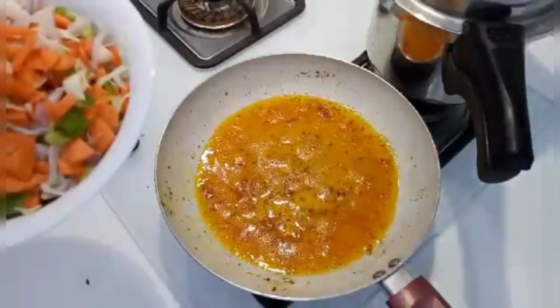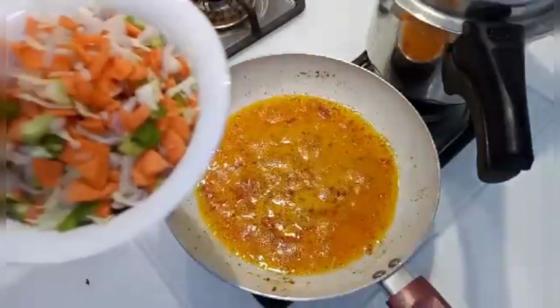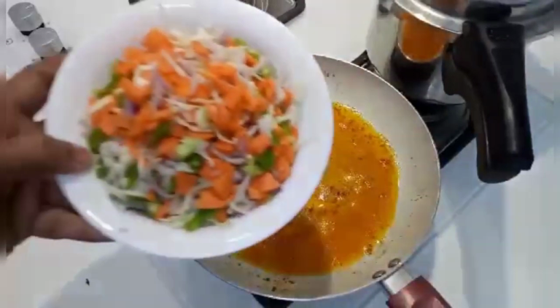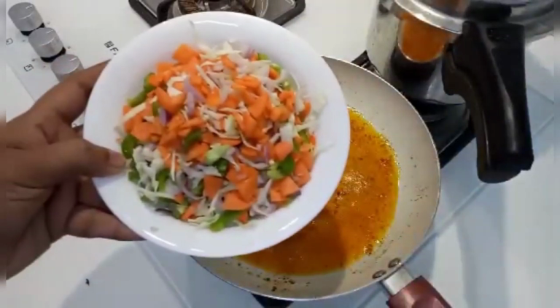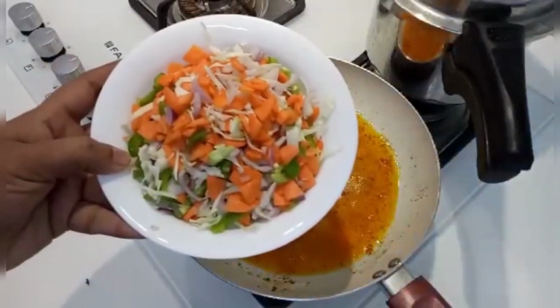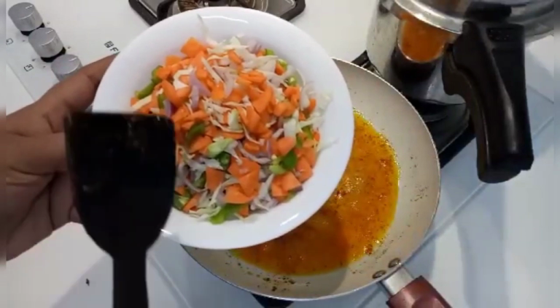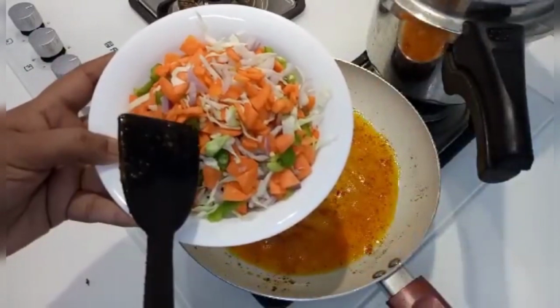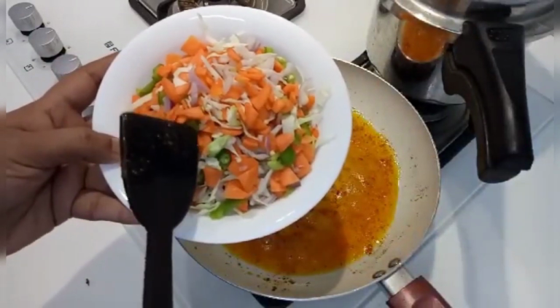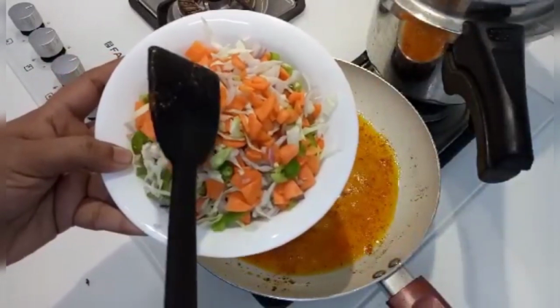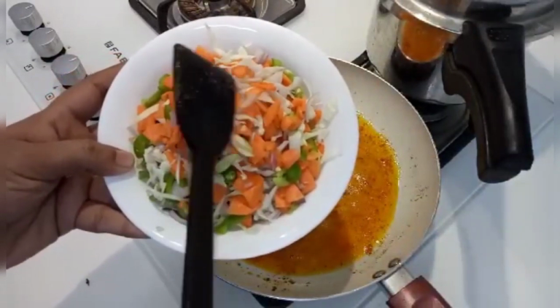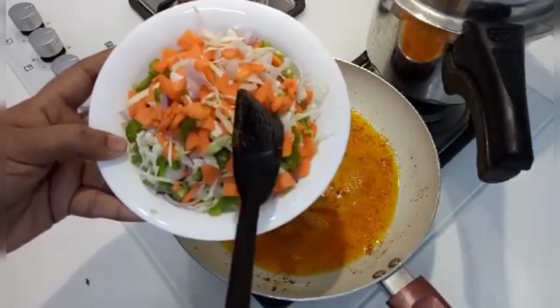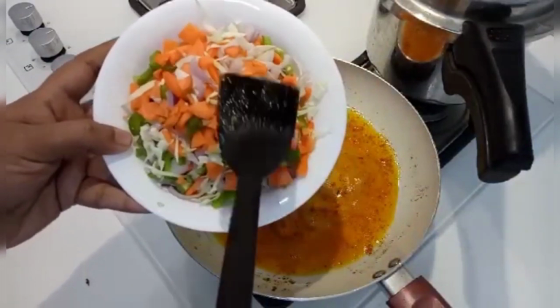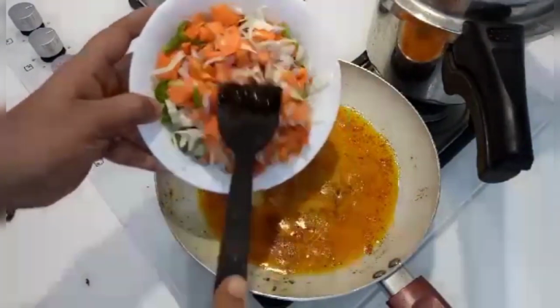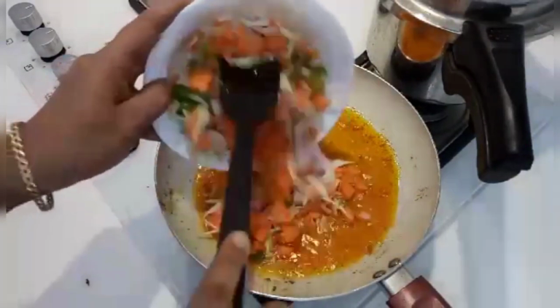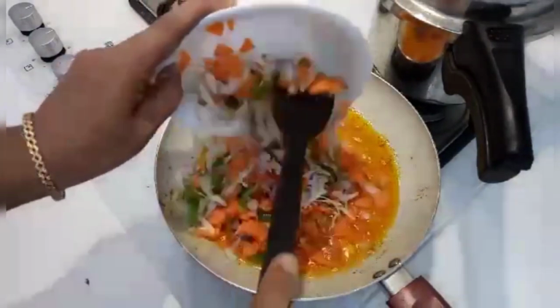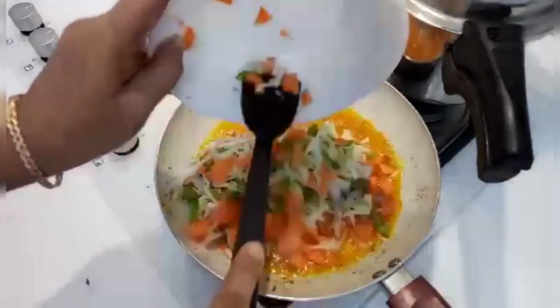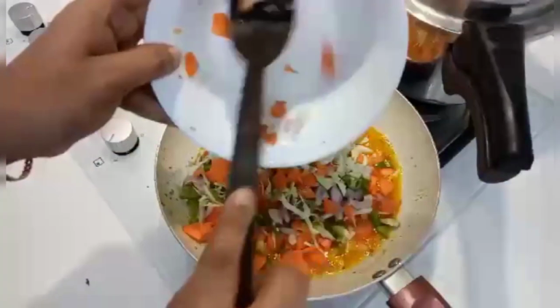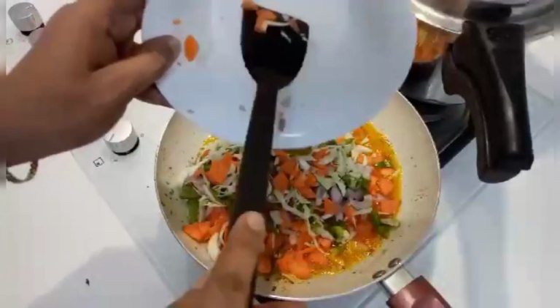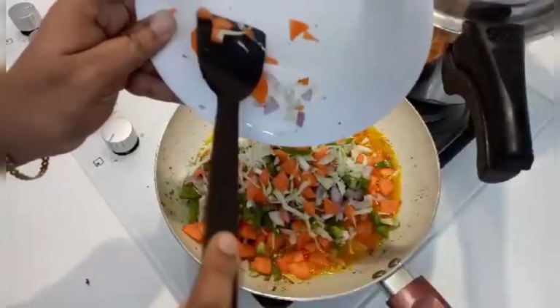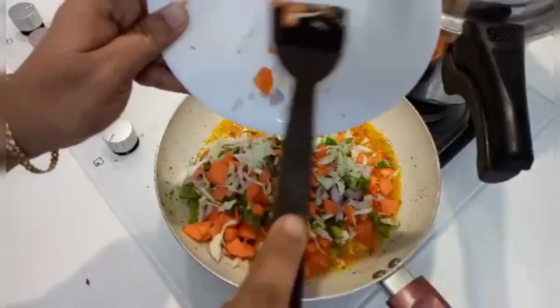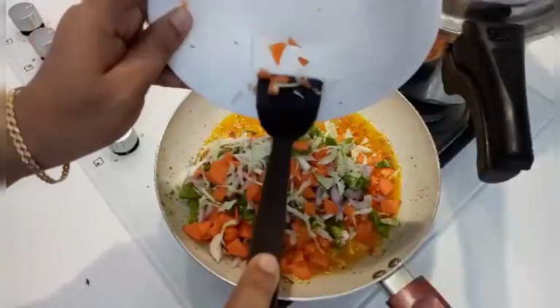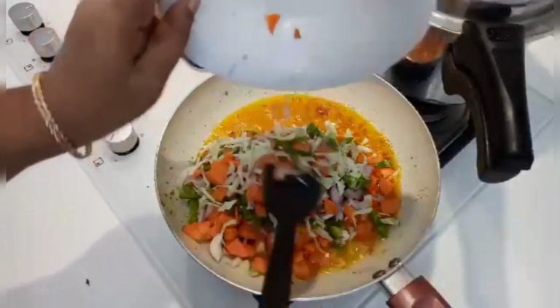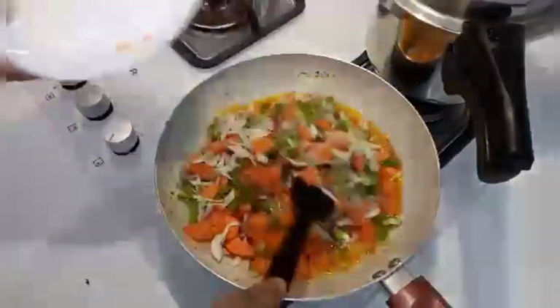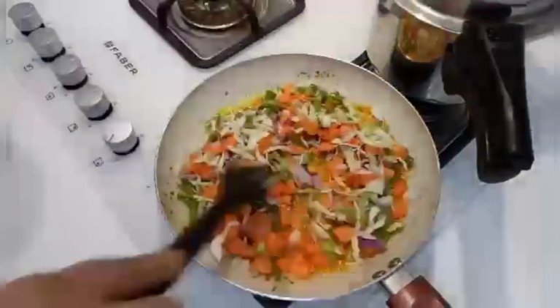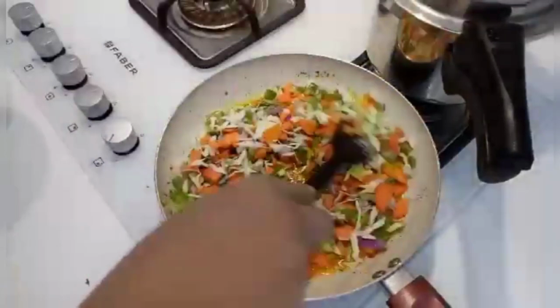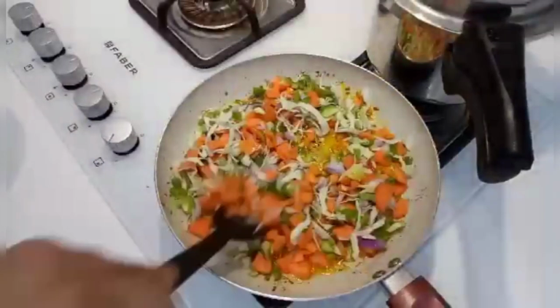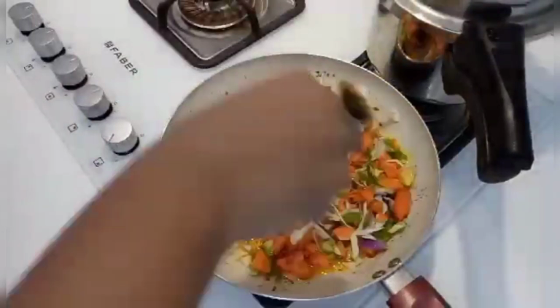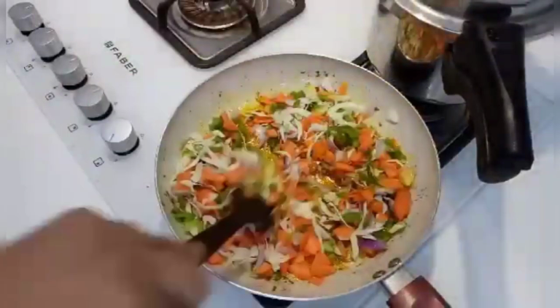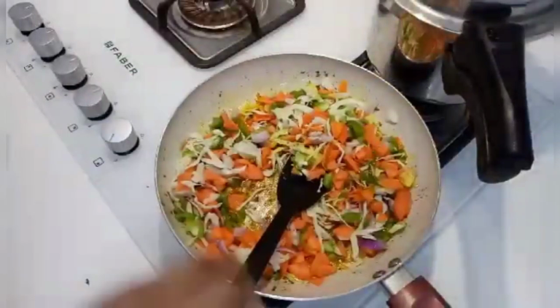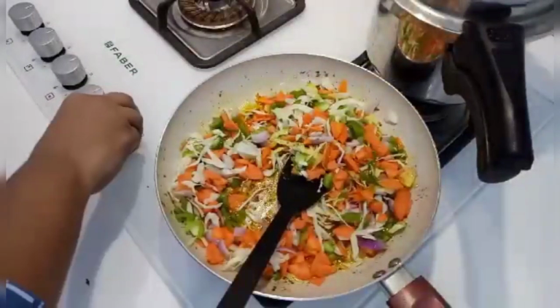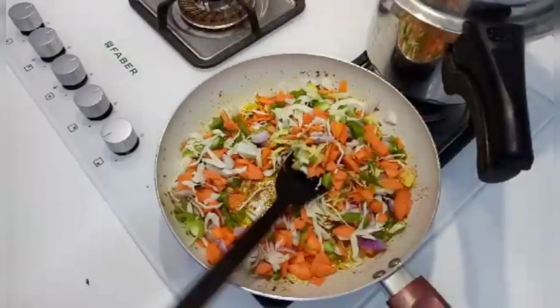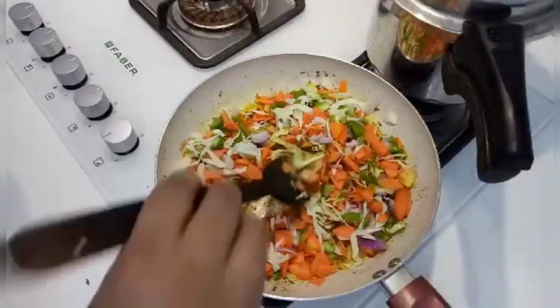You can add carrots, capsicum, beans, cabbage. You can add vegetables in the way you like.